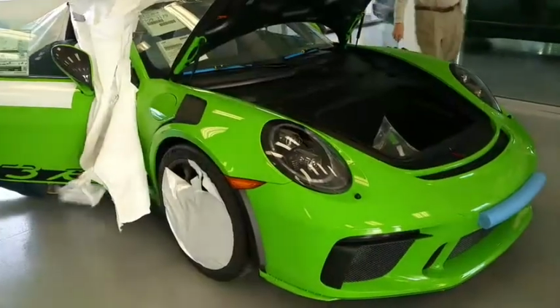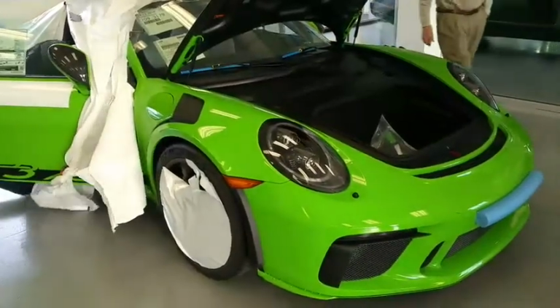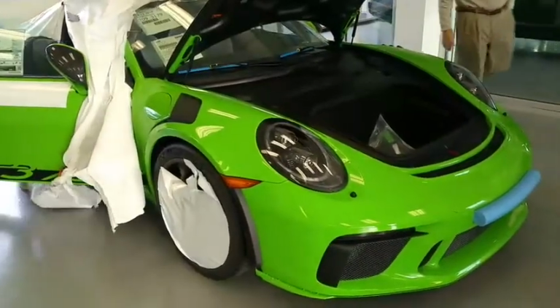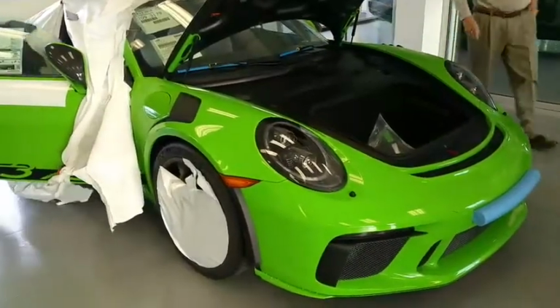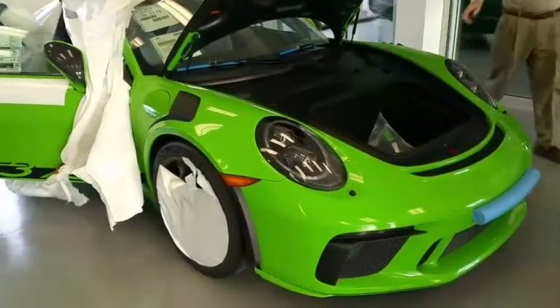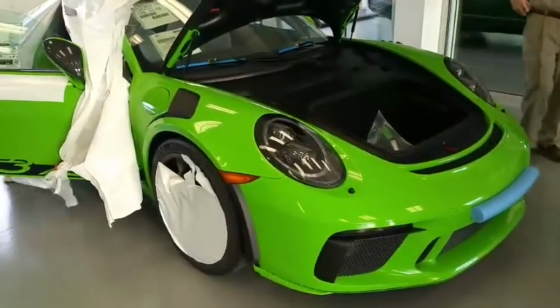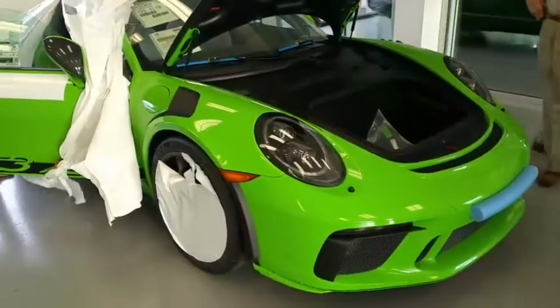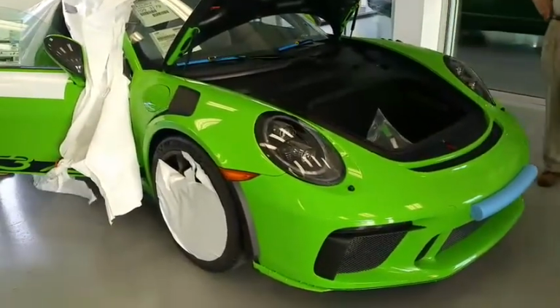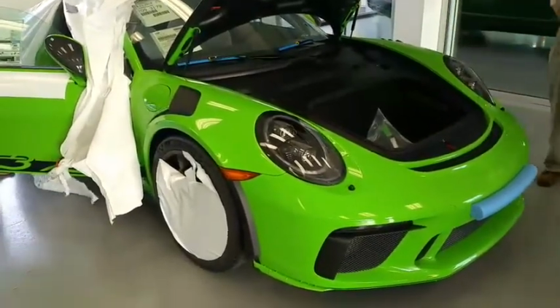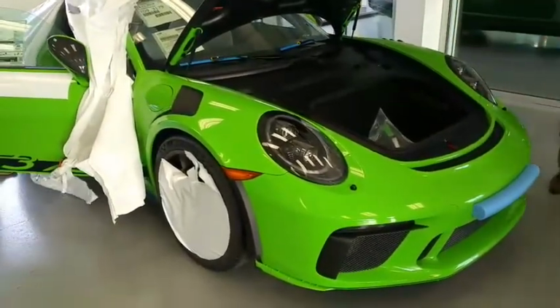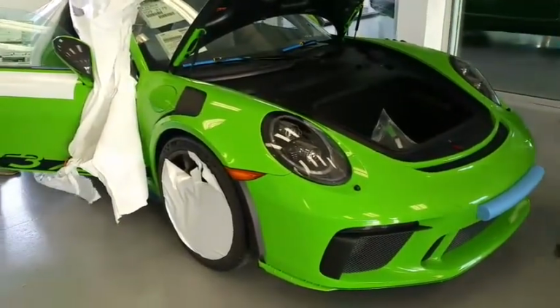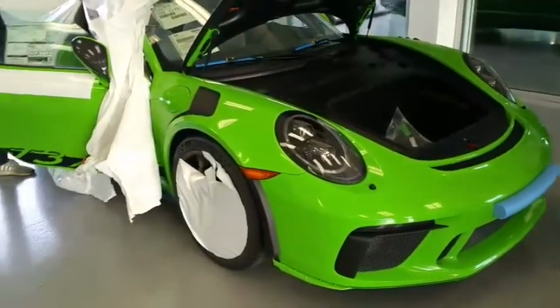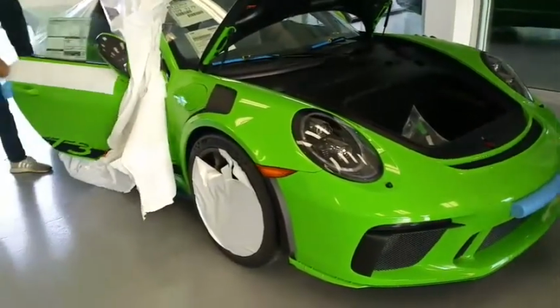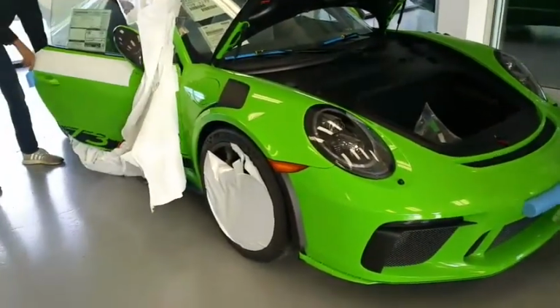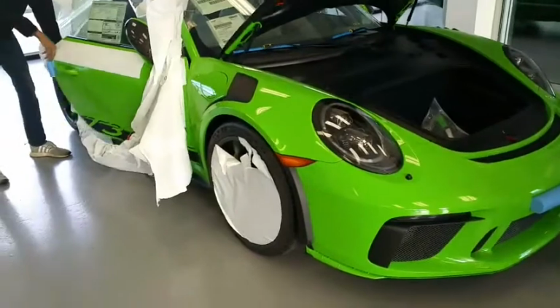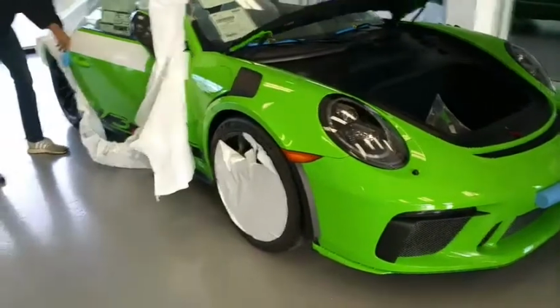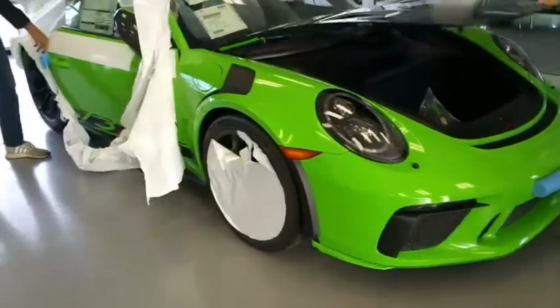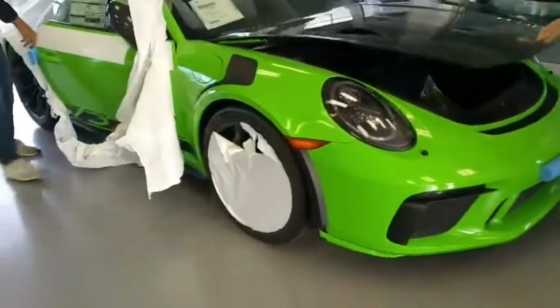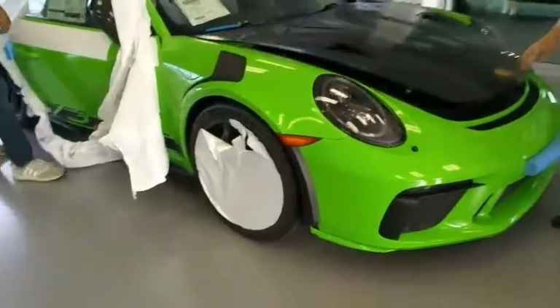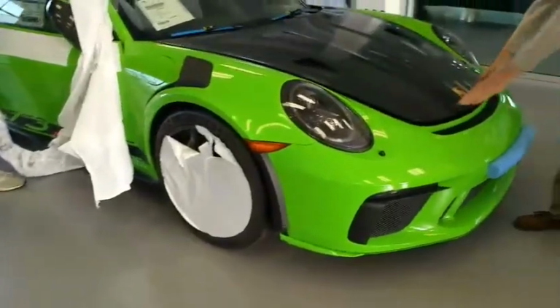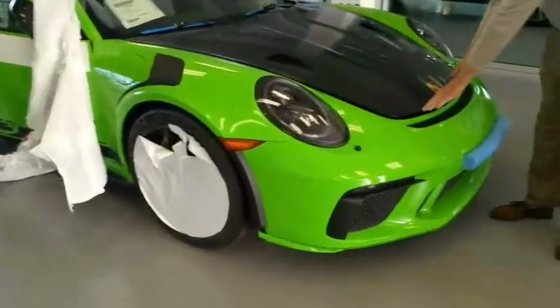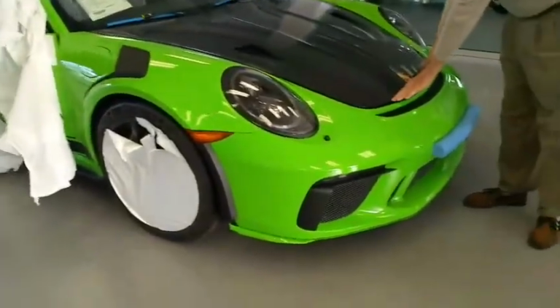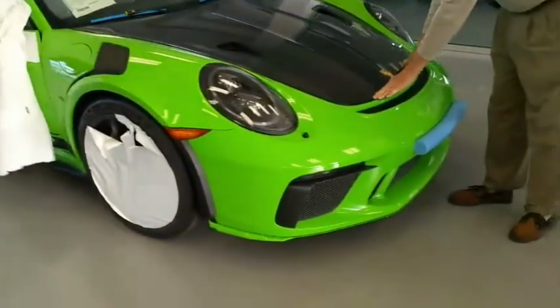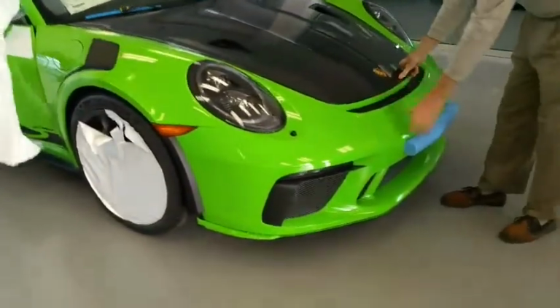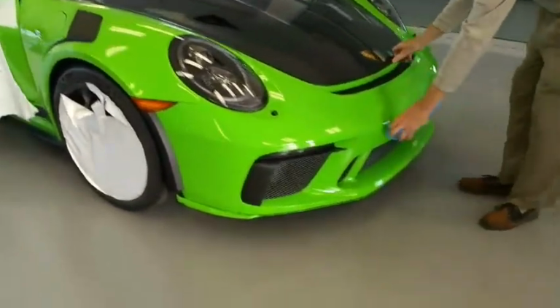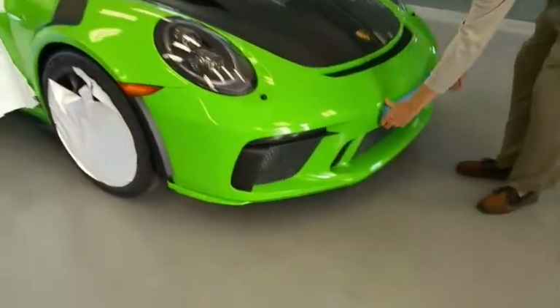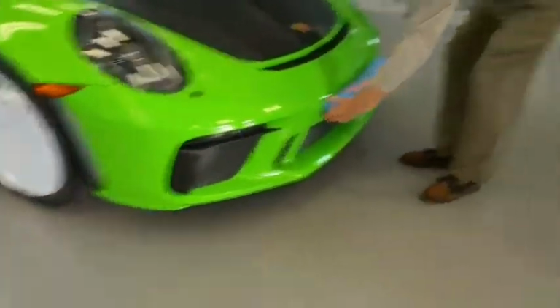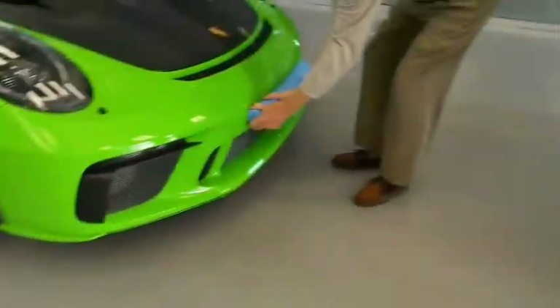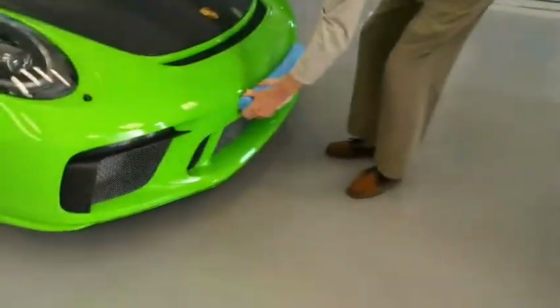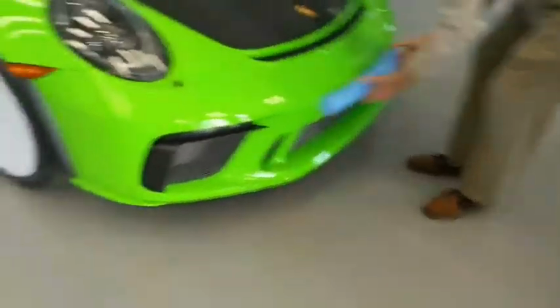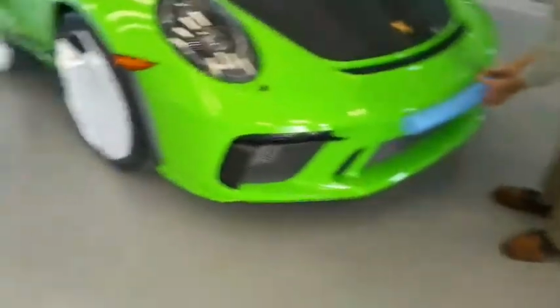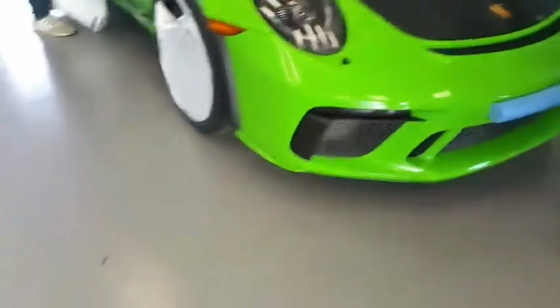We're going to go back to the shop area. It definitely looks much better with the hood.